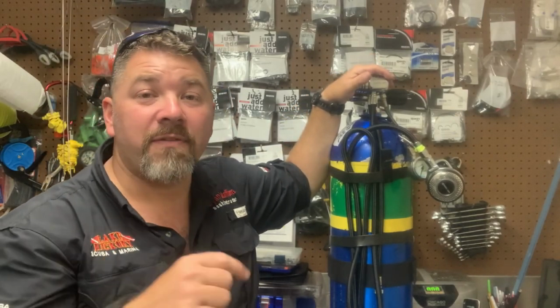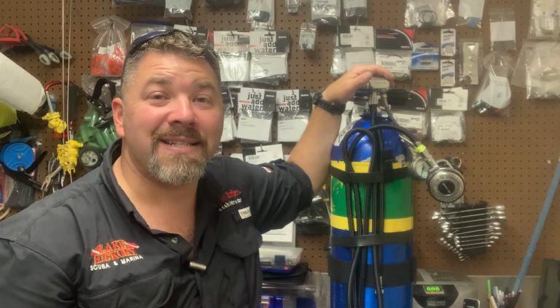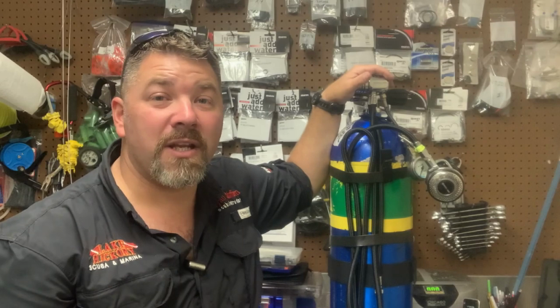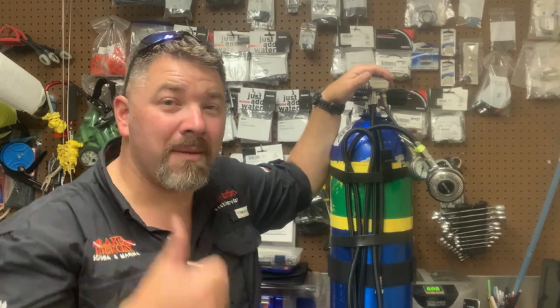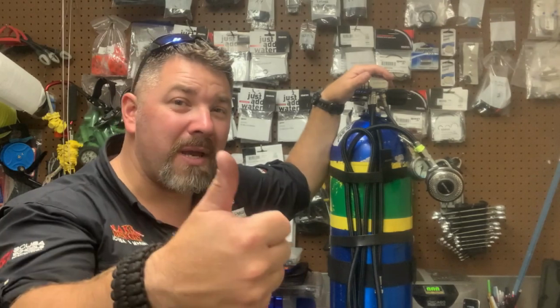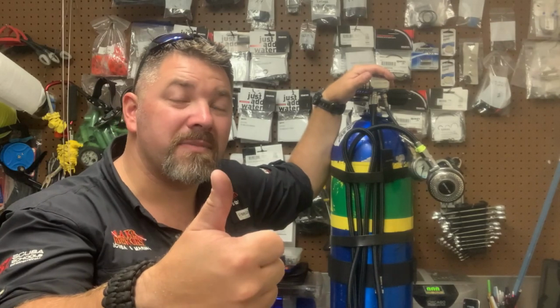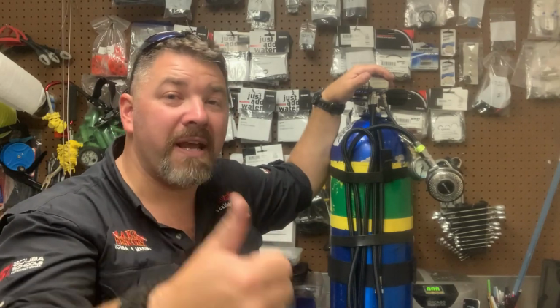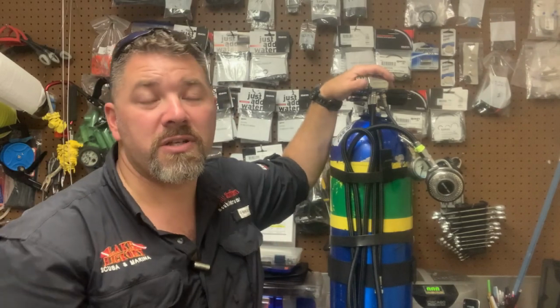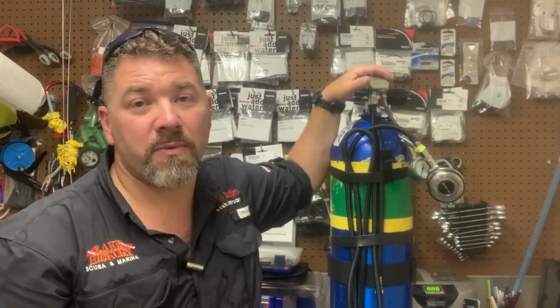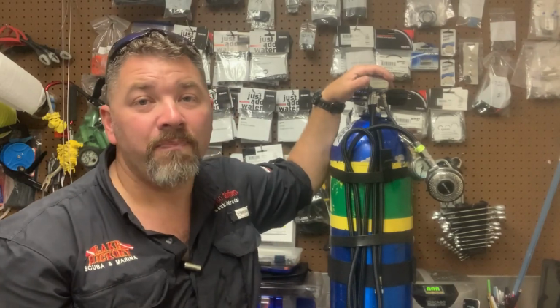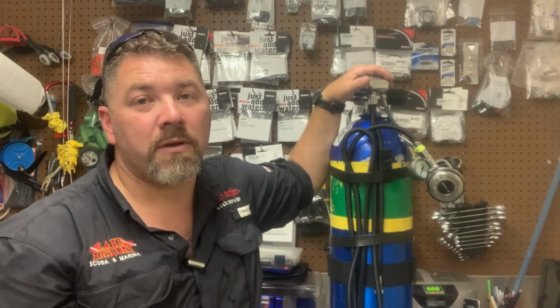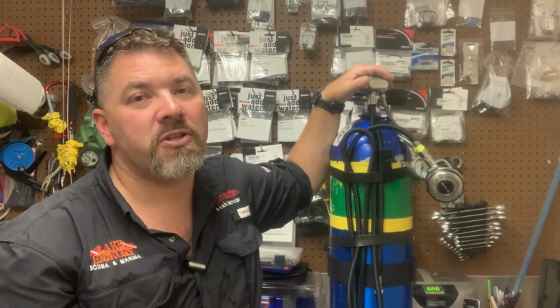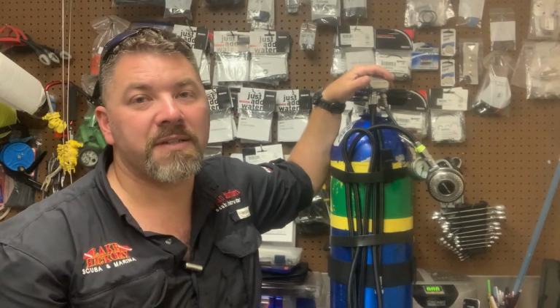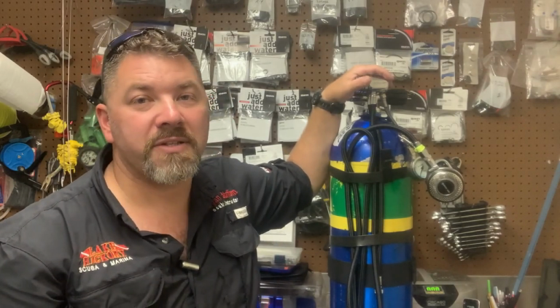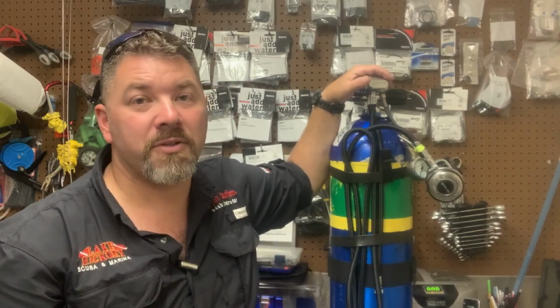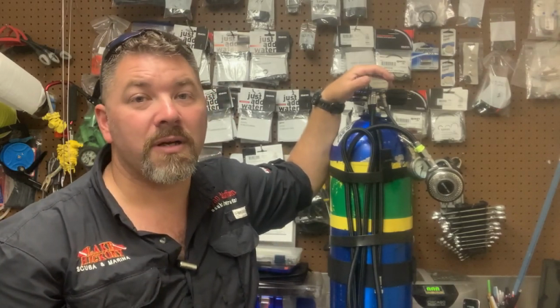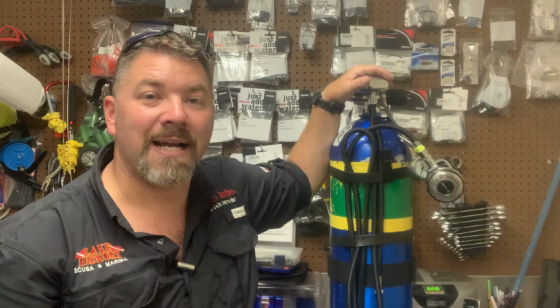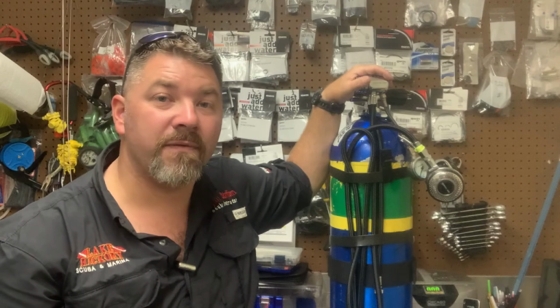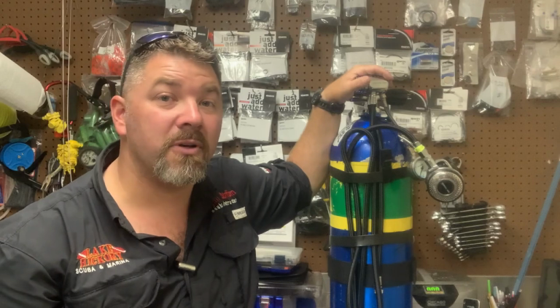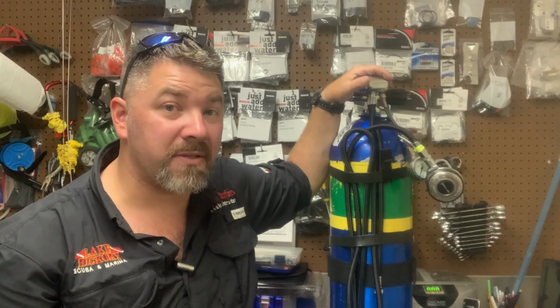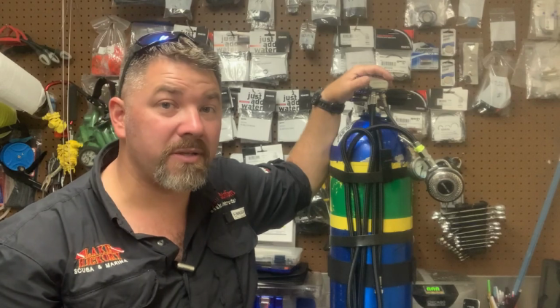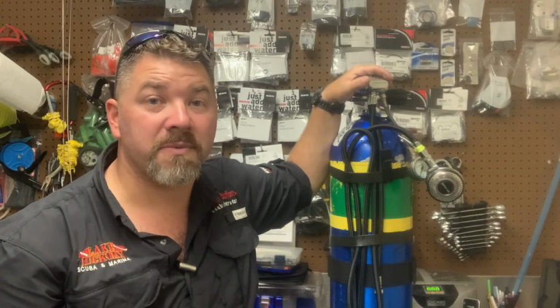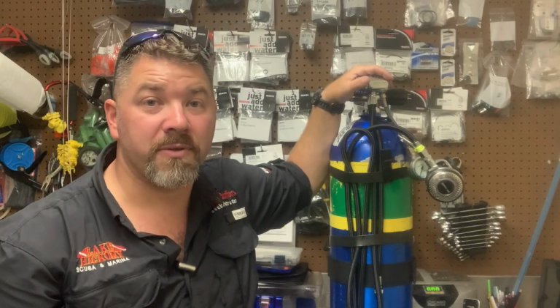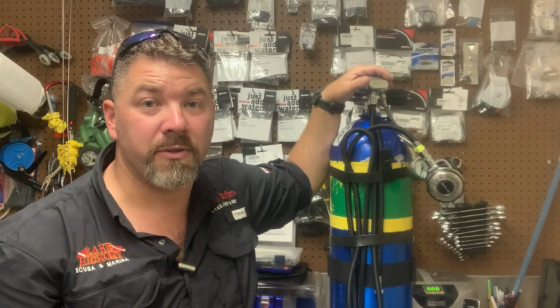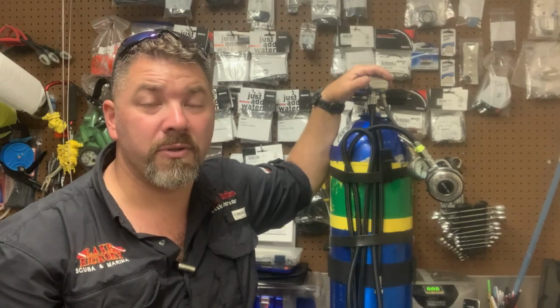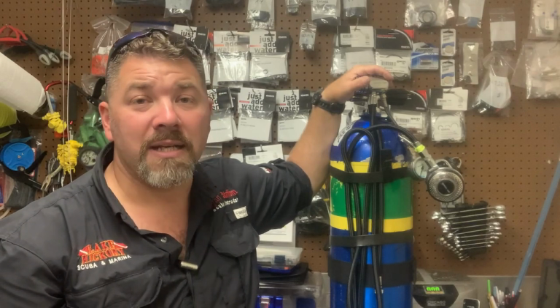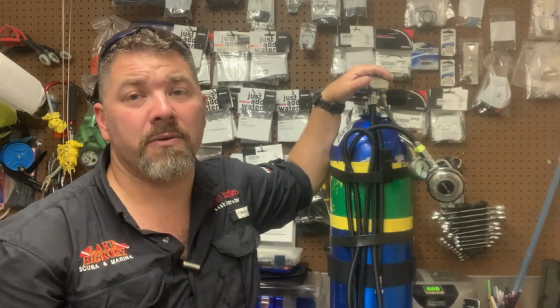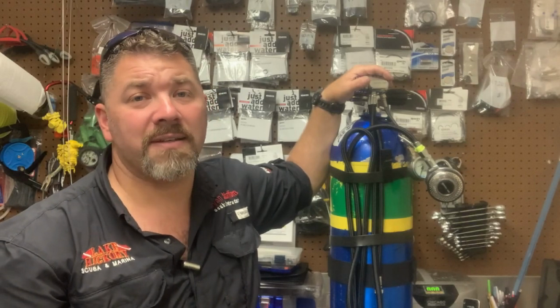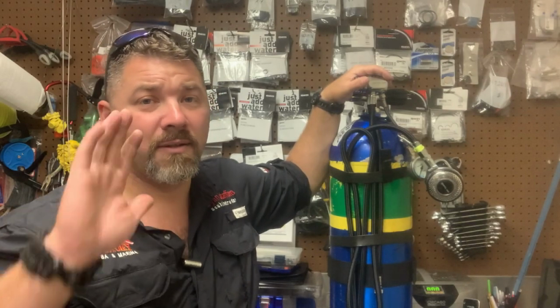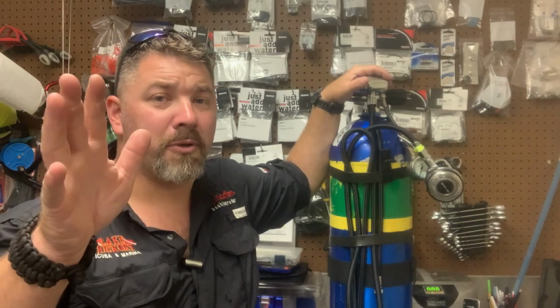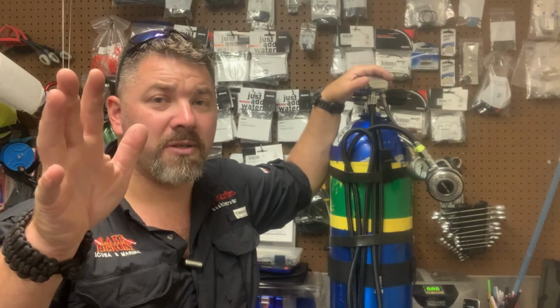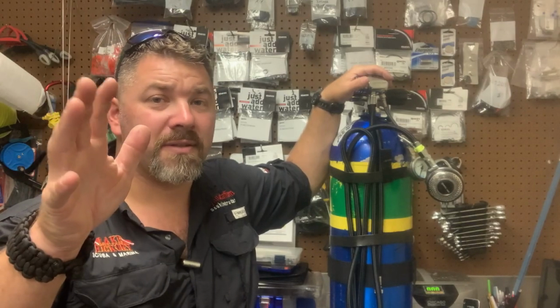But guys, if you like today's video, give me a big thumbs up and definitely share it as well. As always, make sure you follow us on Instagram and Twitter, like us on Facebook, pin us on Pinterest, and subscribe to us here on YouTube. We appreciate your business.